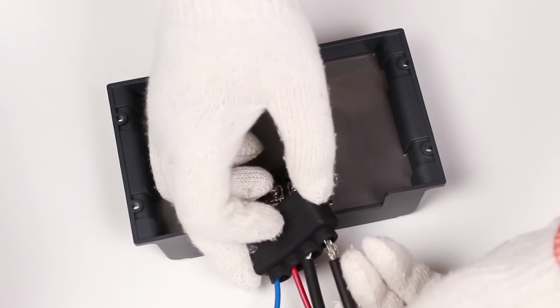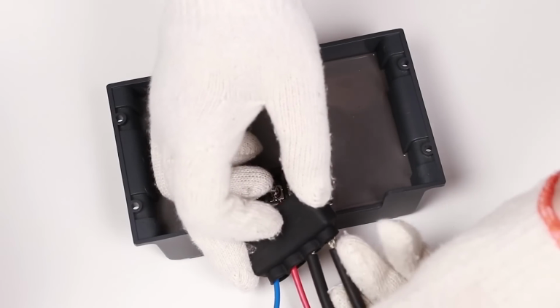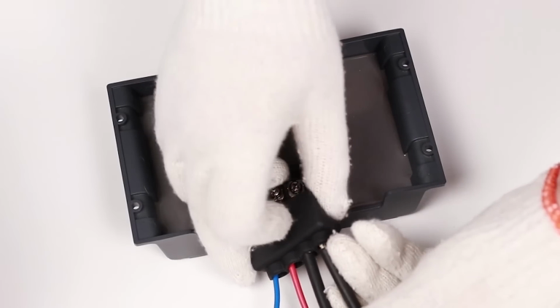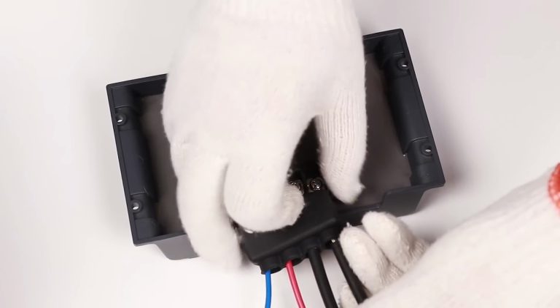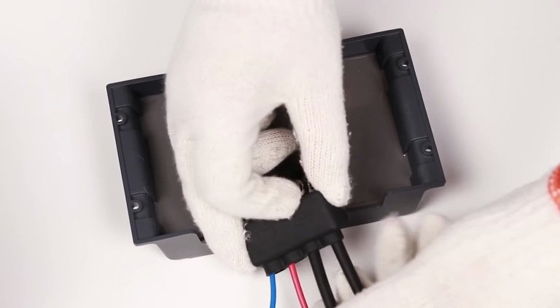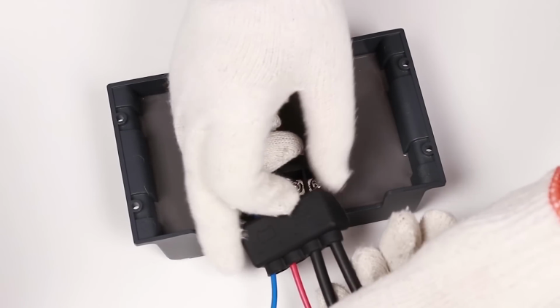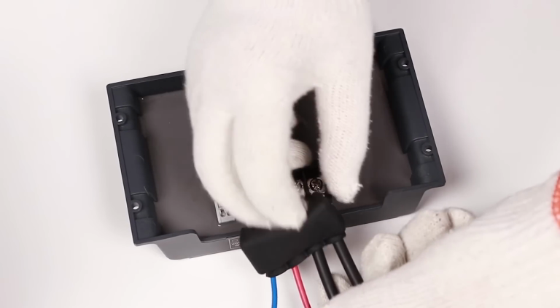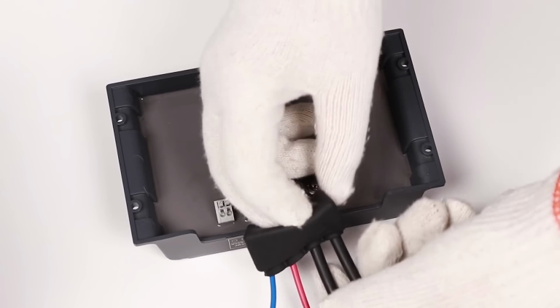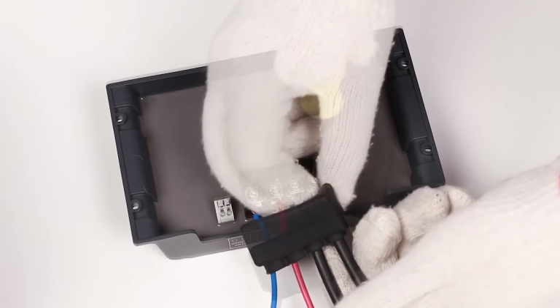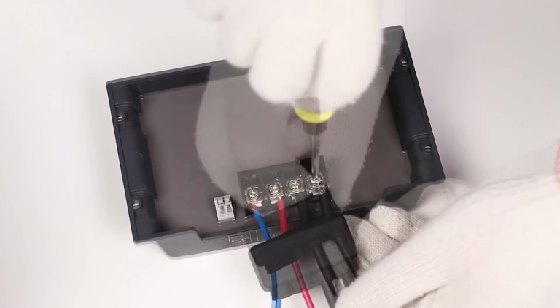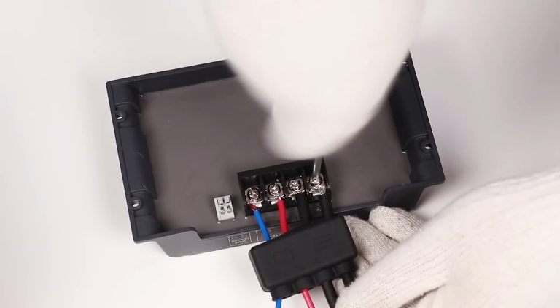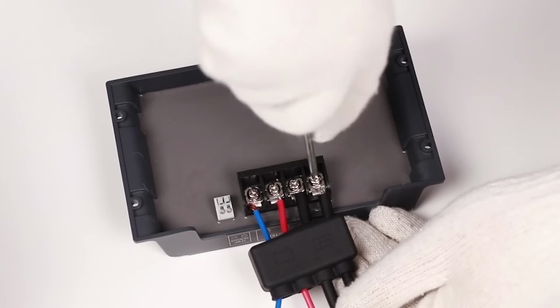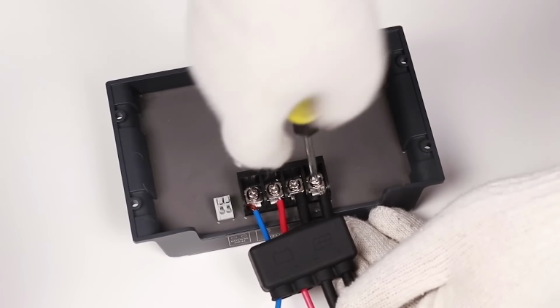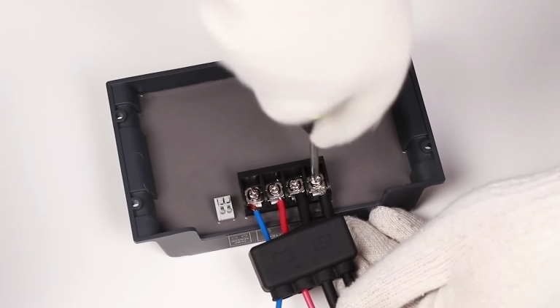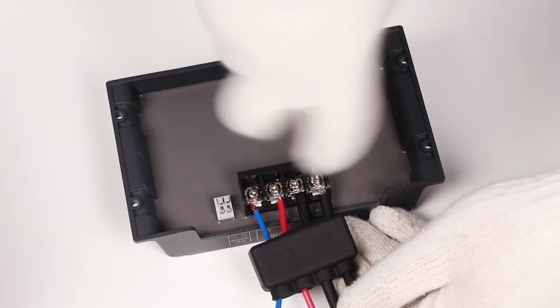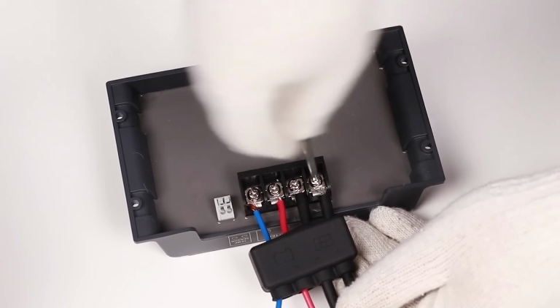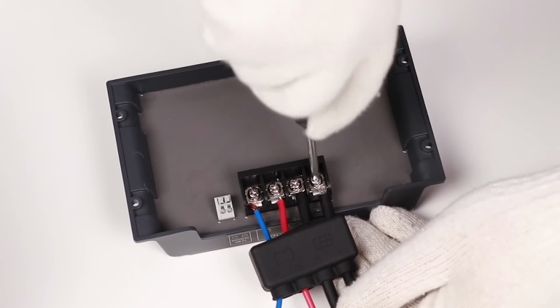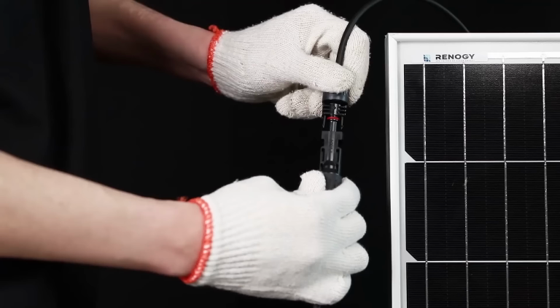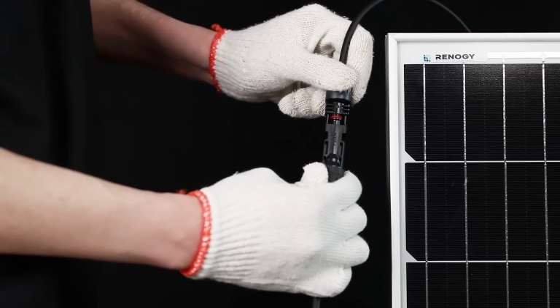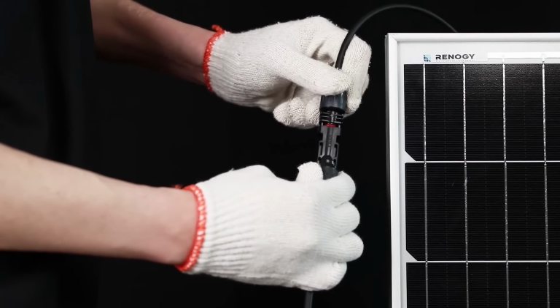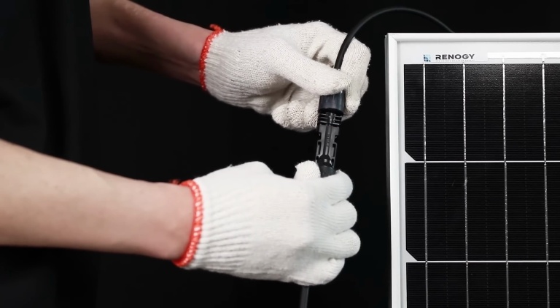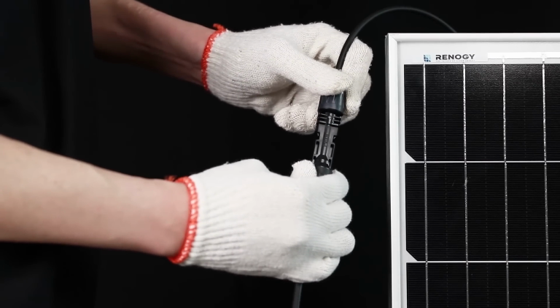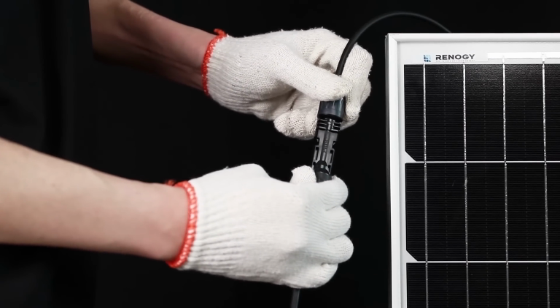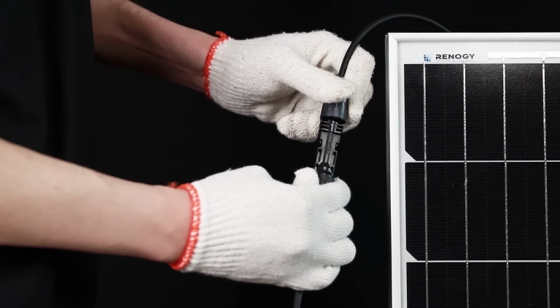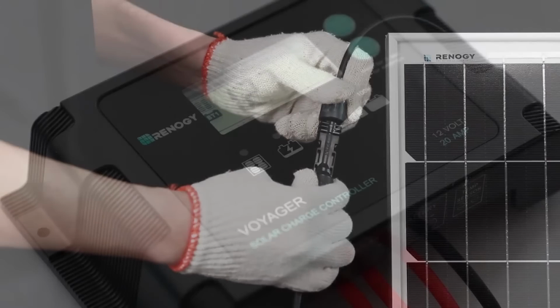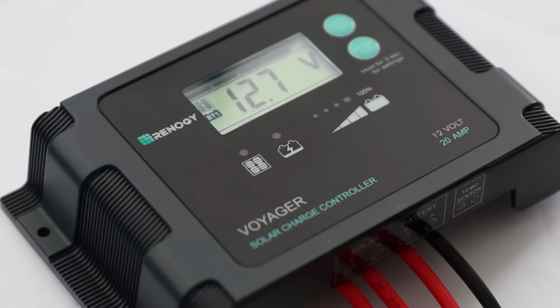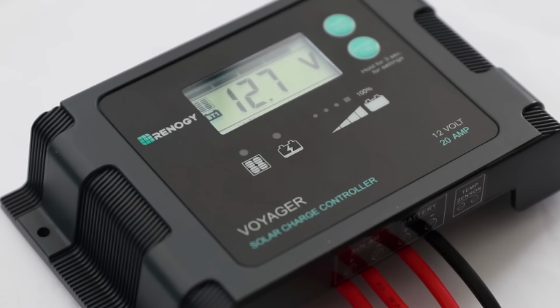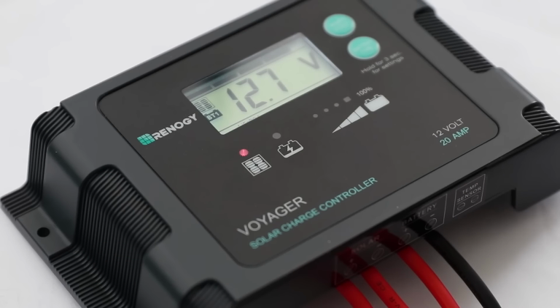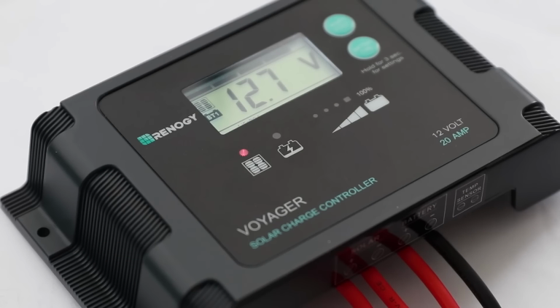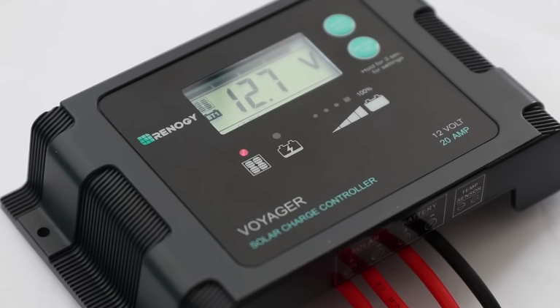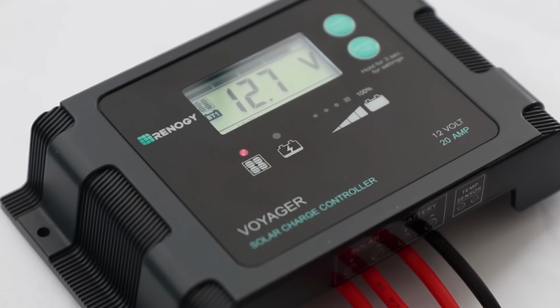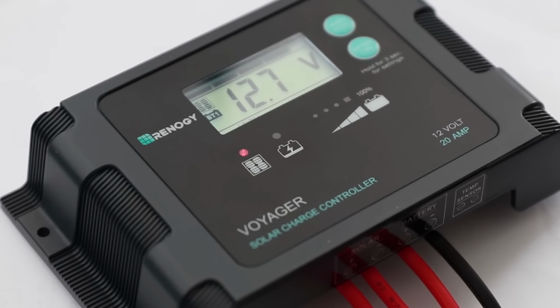The final step is to connect the solar panel. We will use this adapter kit to connect the panel to the Voyager. Once the panel is connected, the PV red light will turn on letting us know that the controller is charging normally.